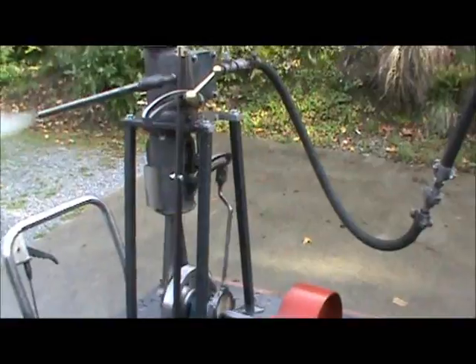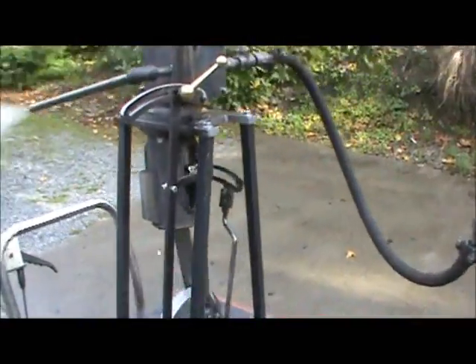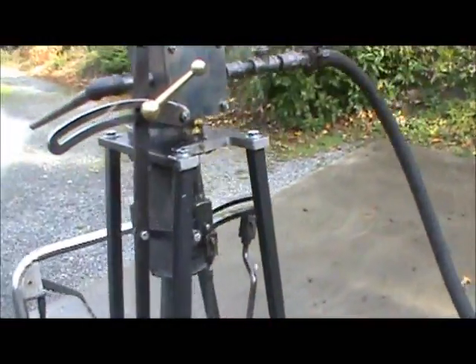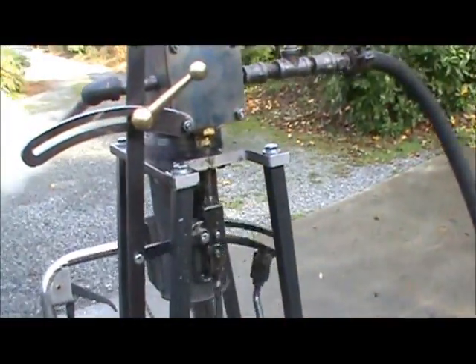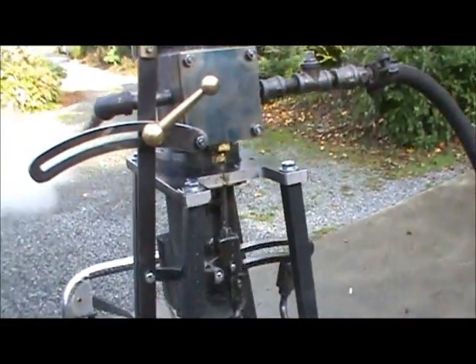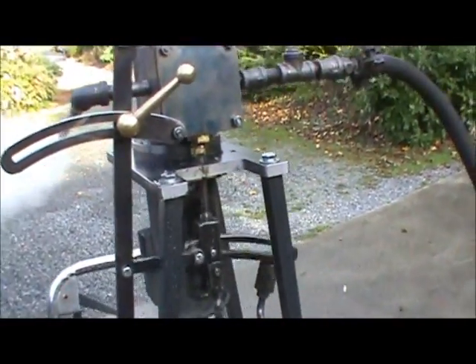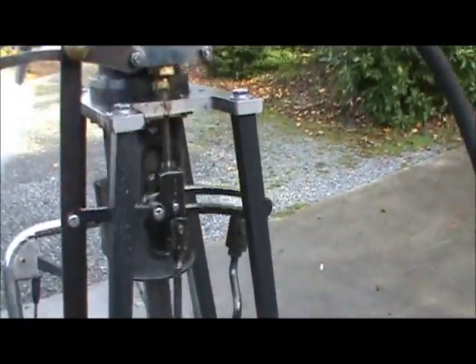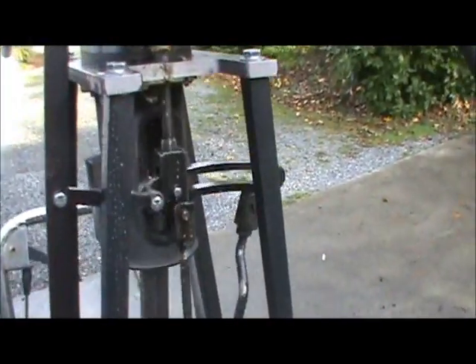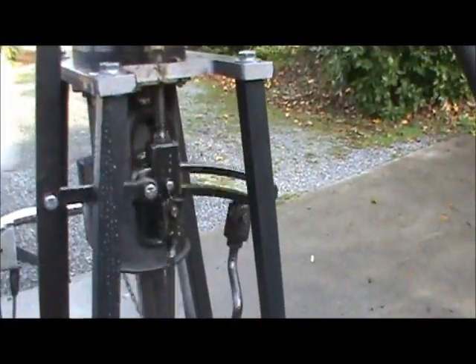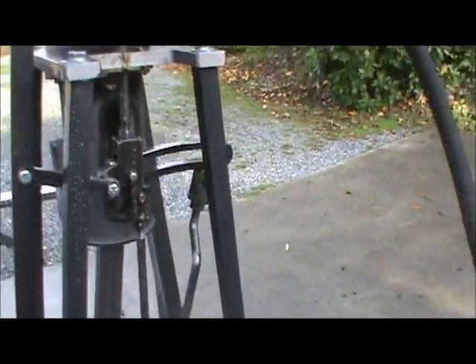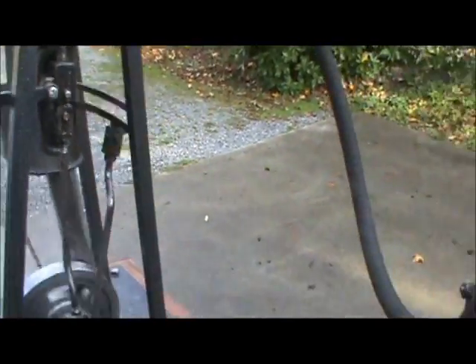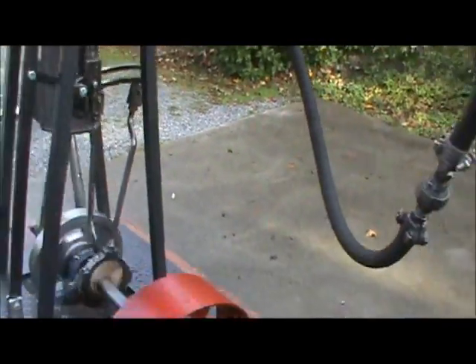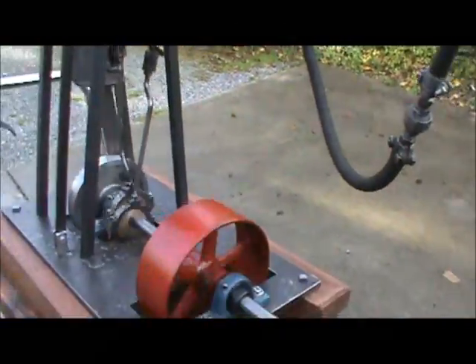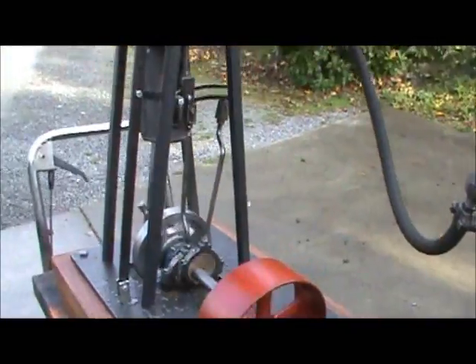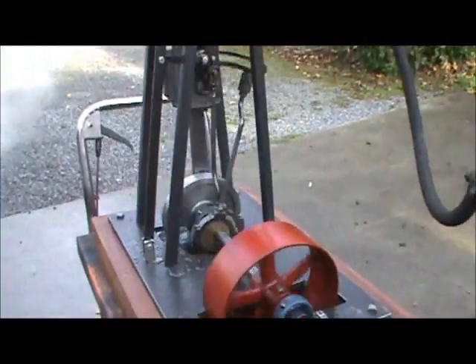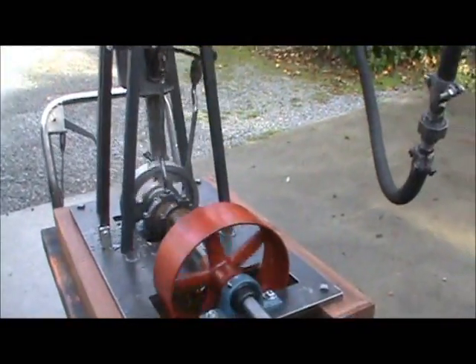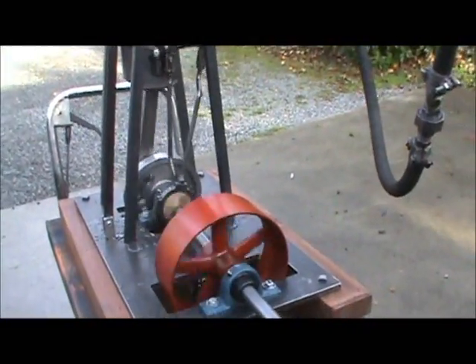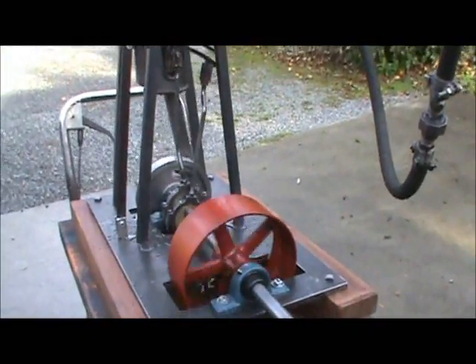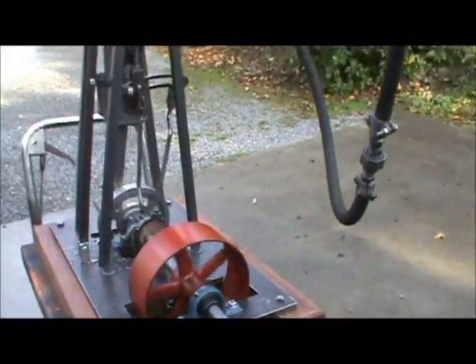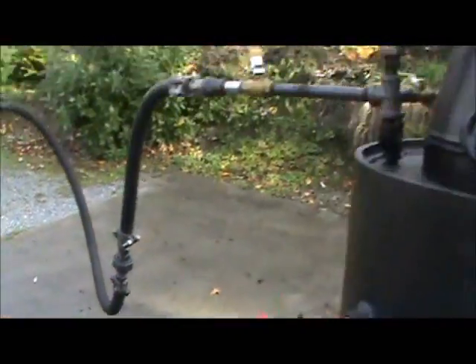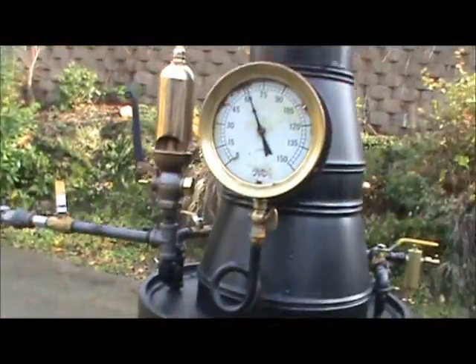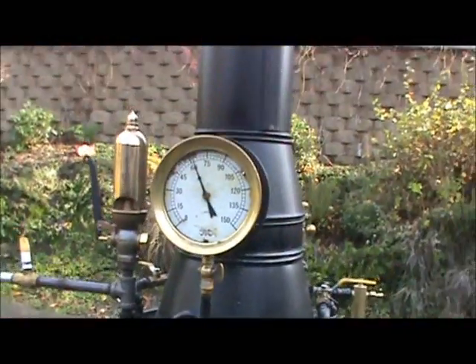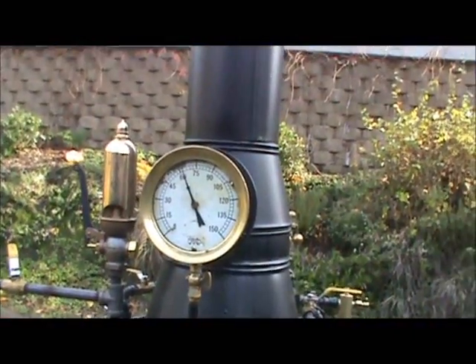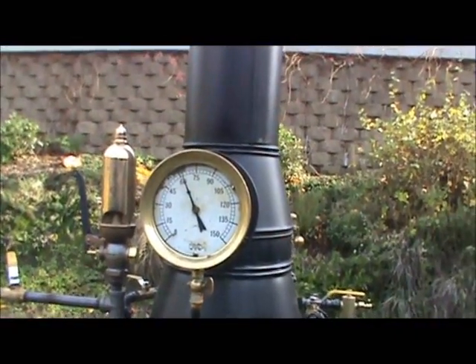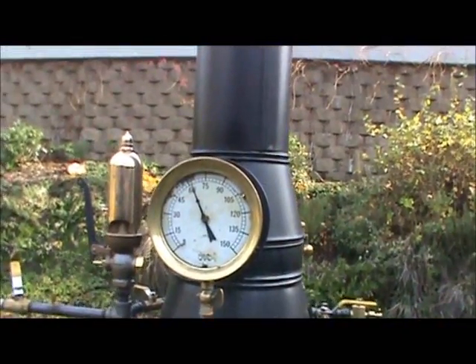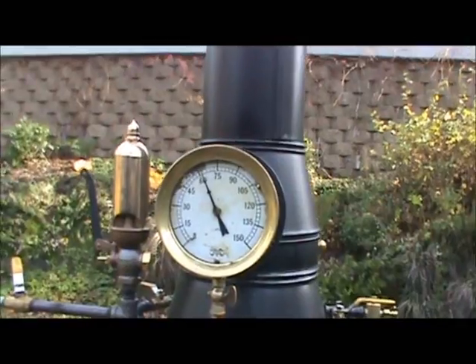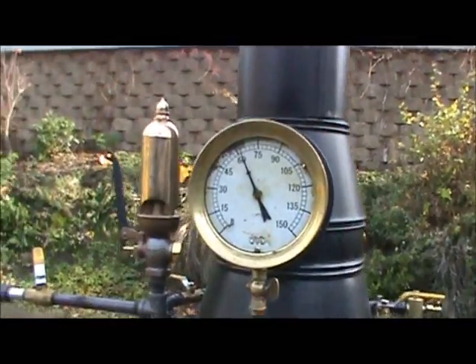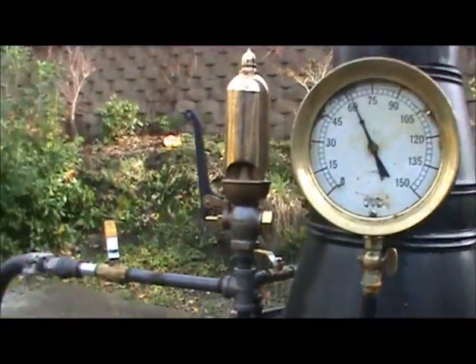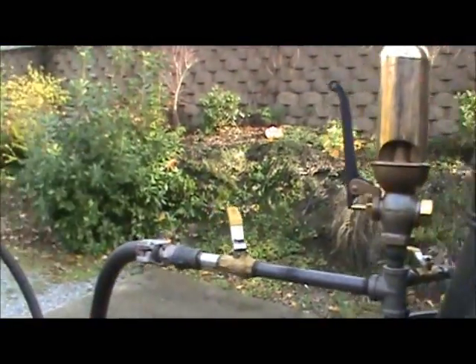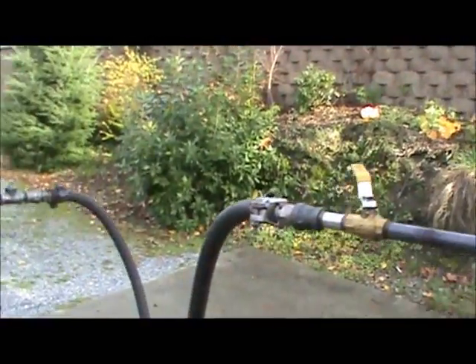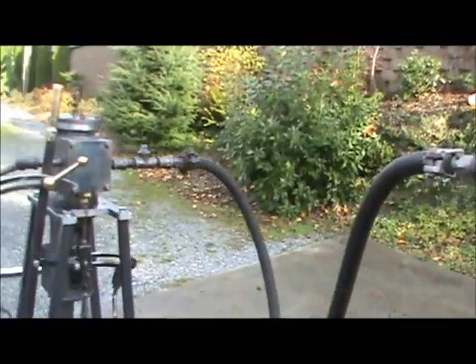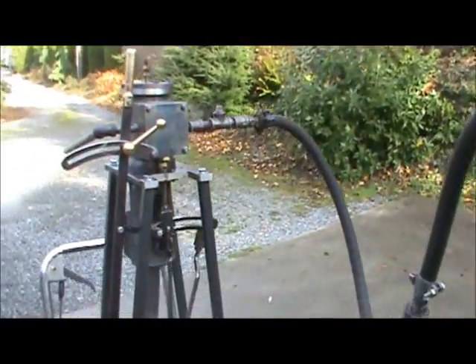You can see the Lincoln's head moving. It's running on just 60 pounds of pressure right now. It'll run anywhere from 30 to 120.